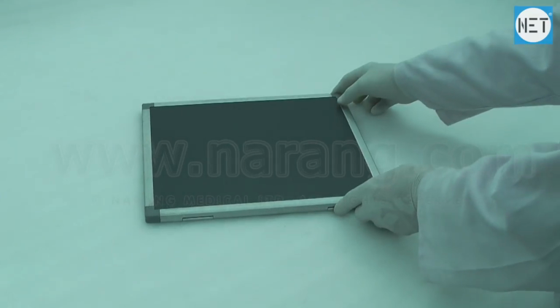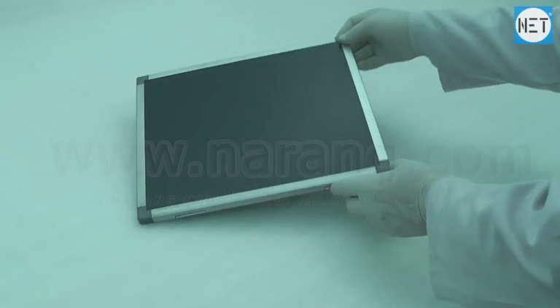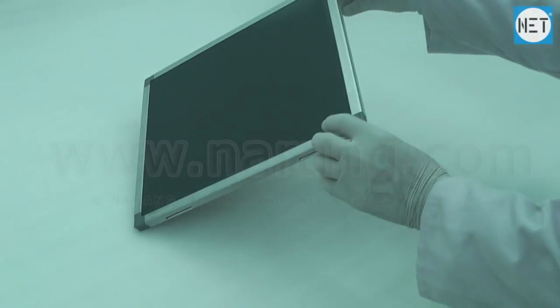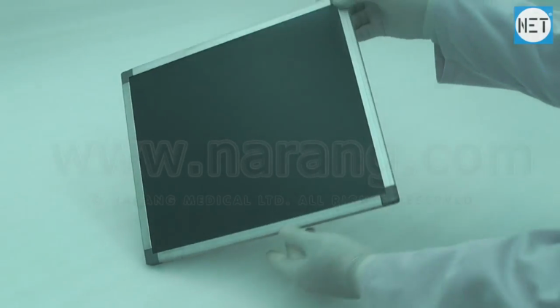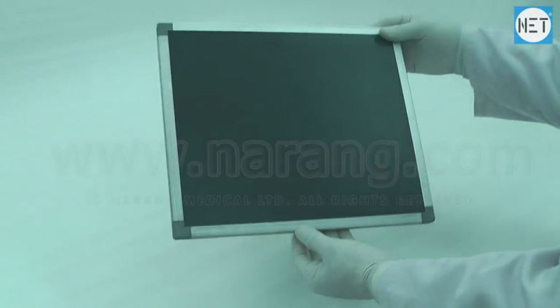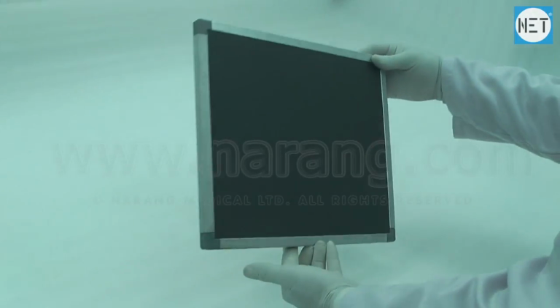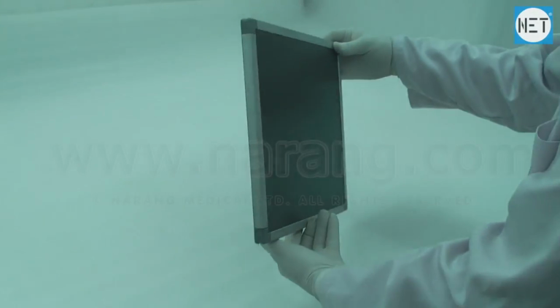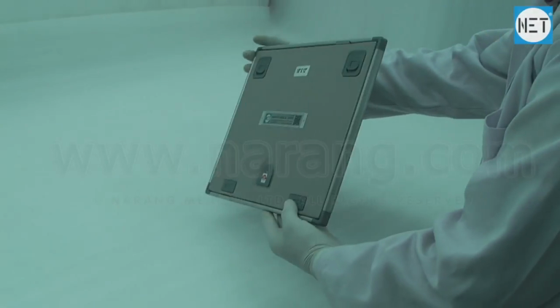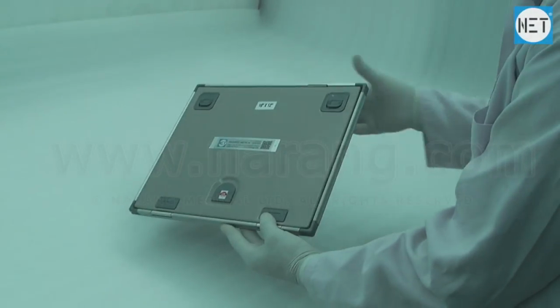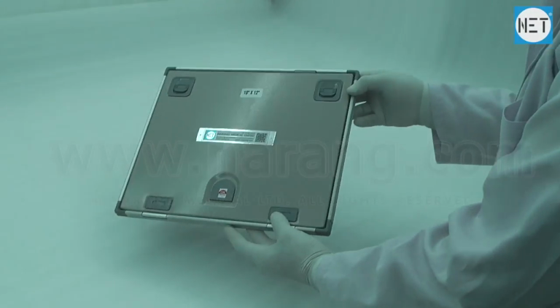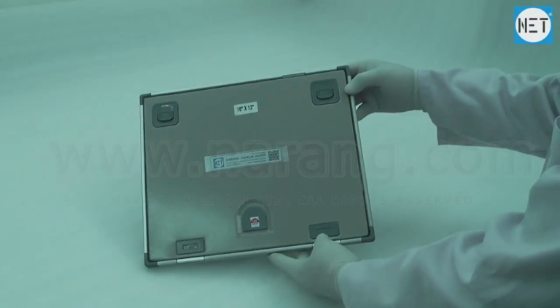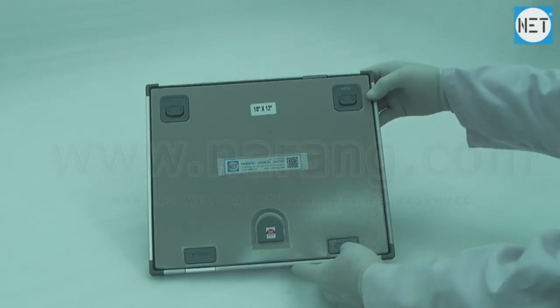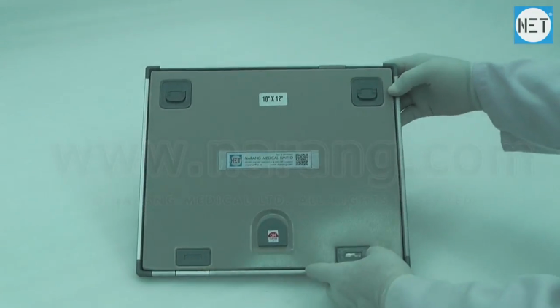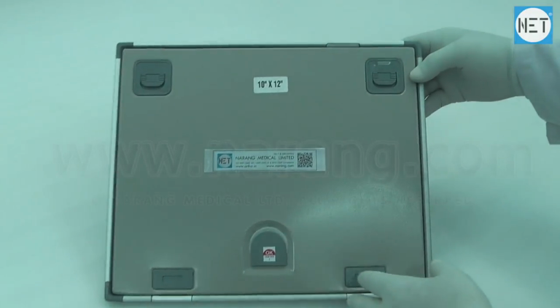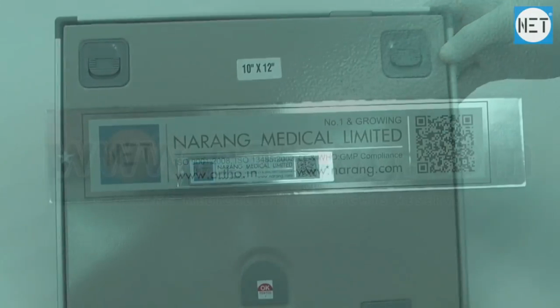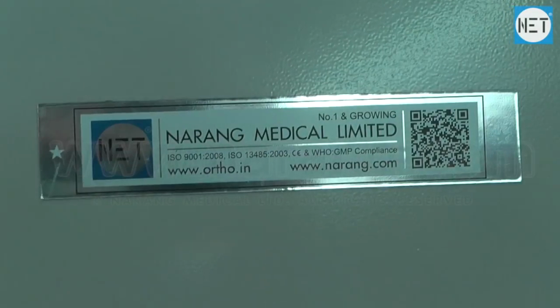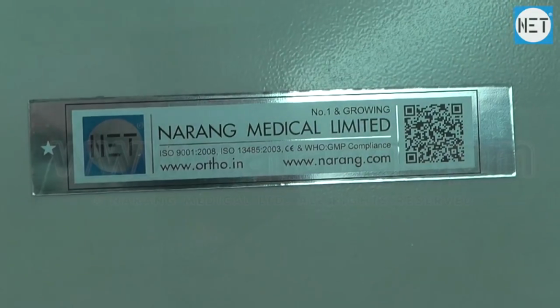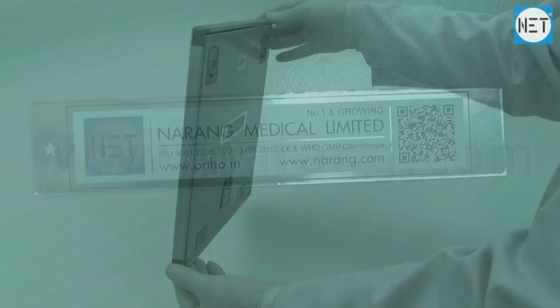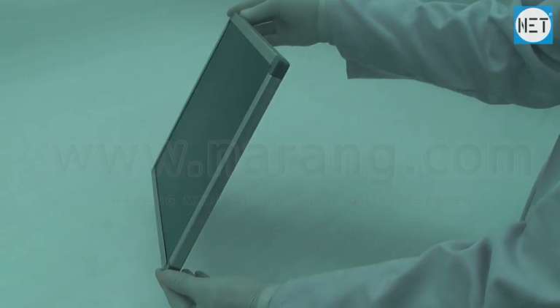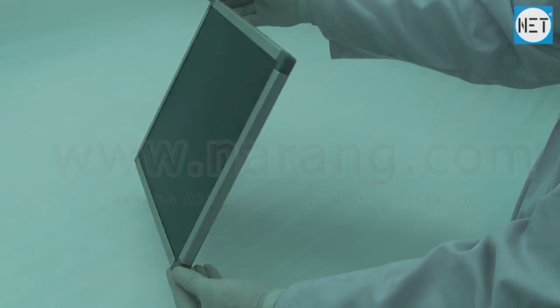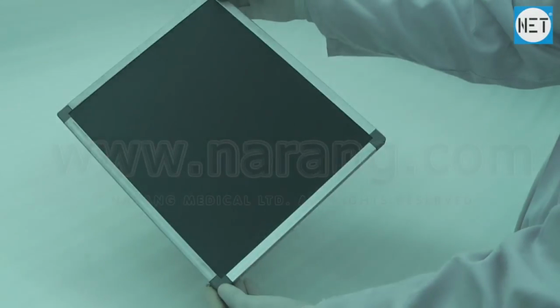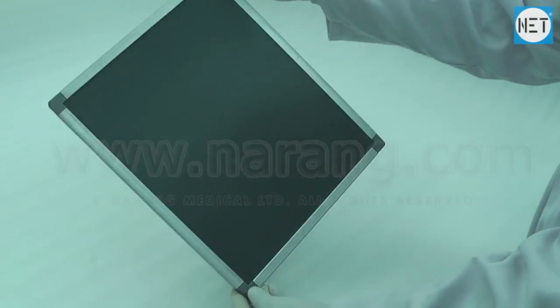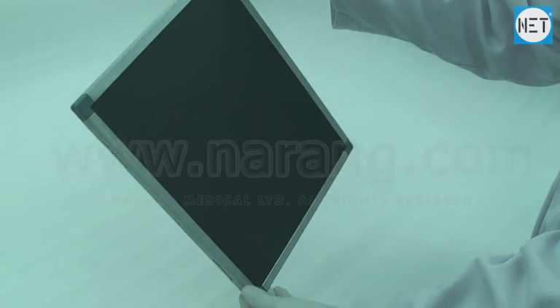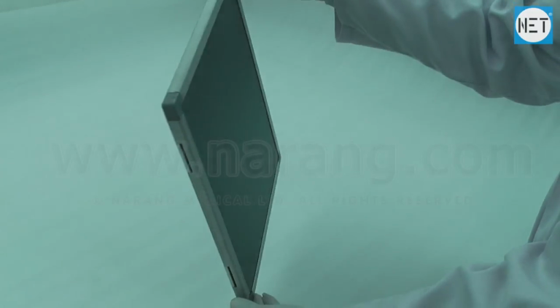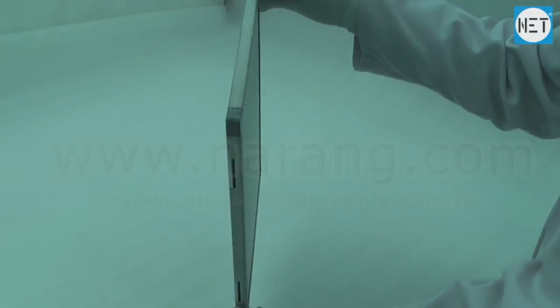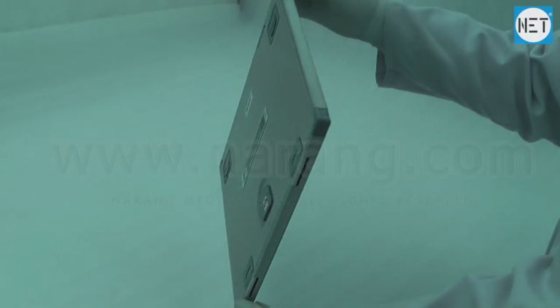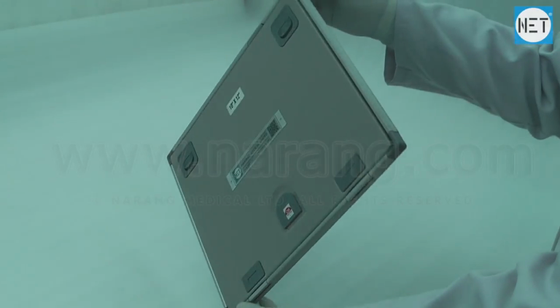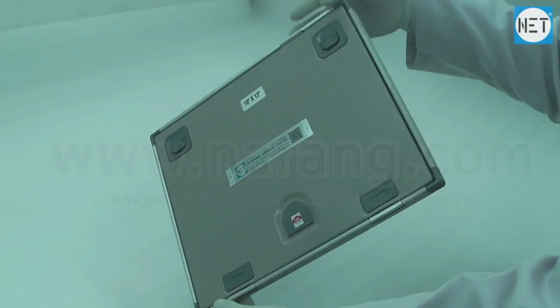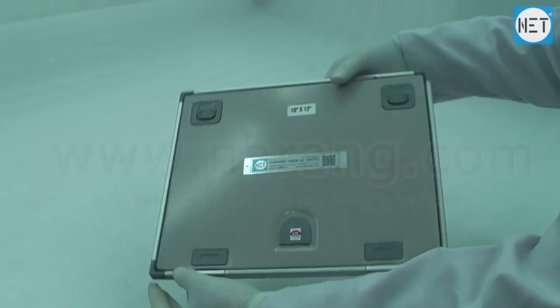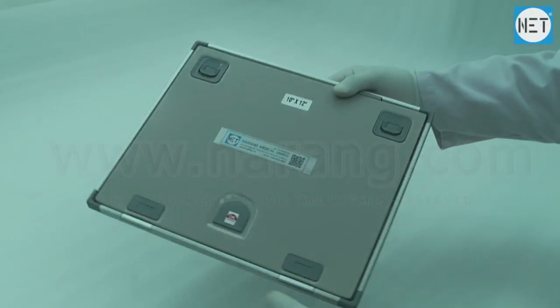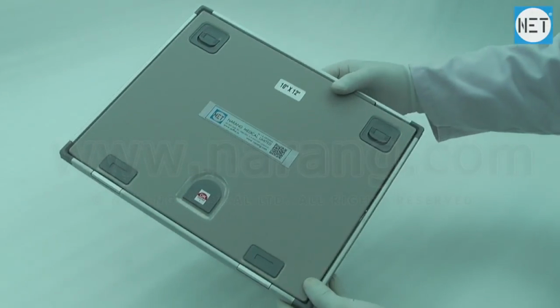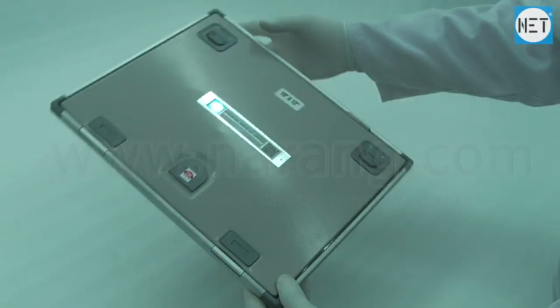Net brand X-ray film cassette. It is made of an aluminium alloy frame which is lightweight and easy to transport. It is a rectangle or square container which is used to hold X-ray films, with no sharp edges or corners.